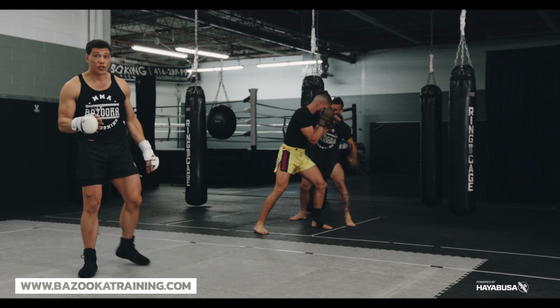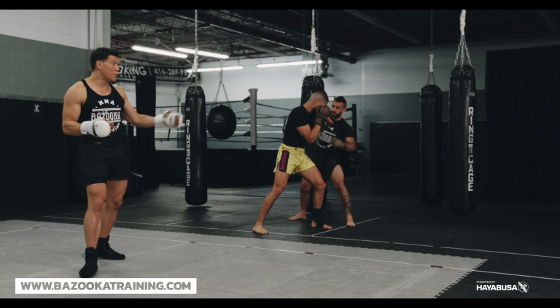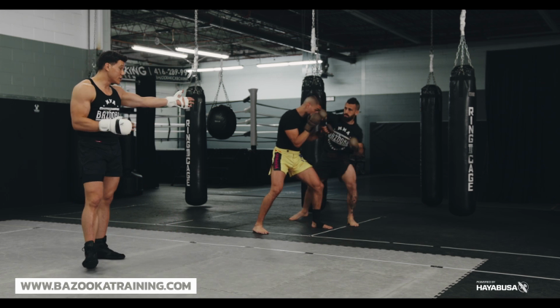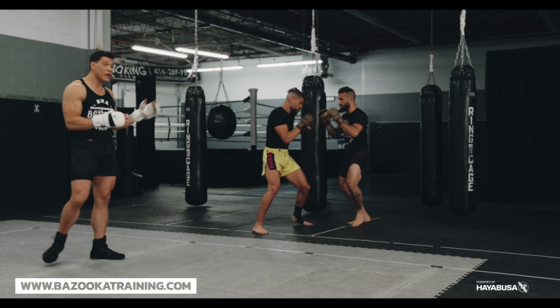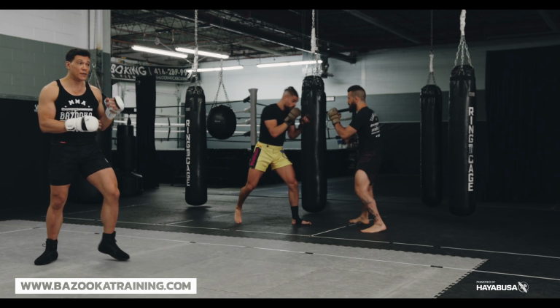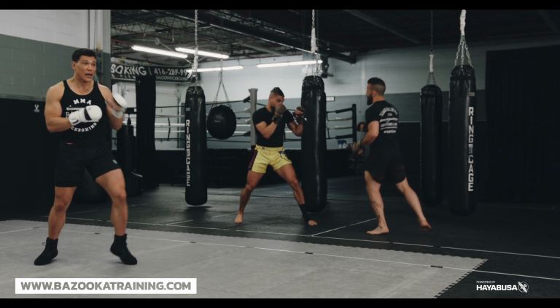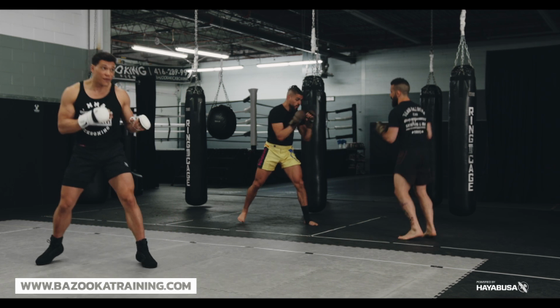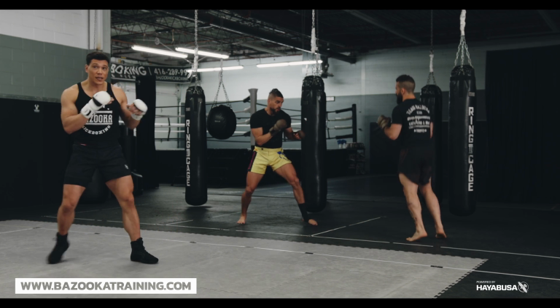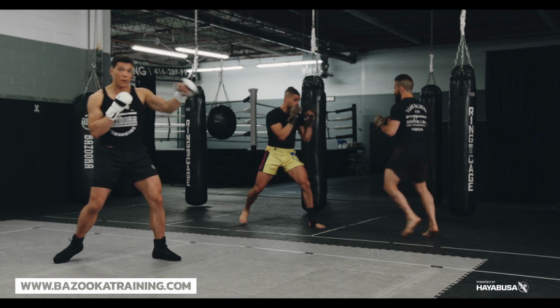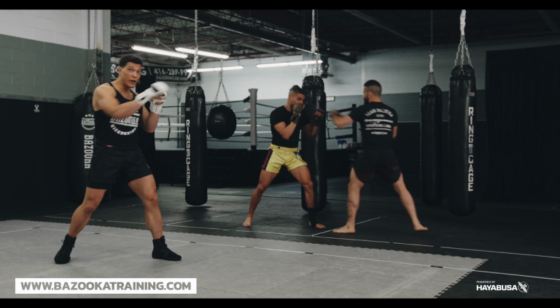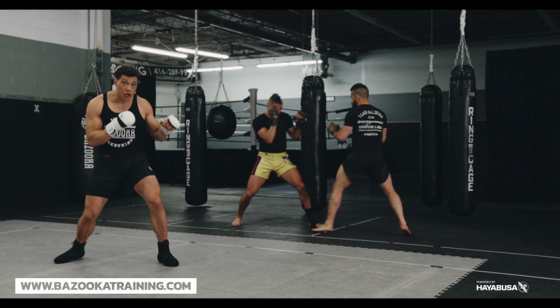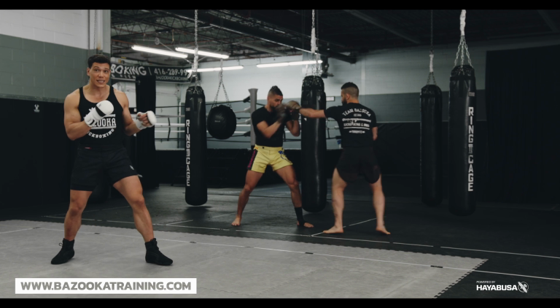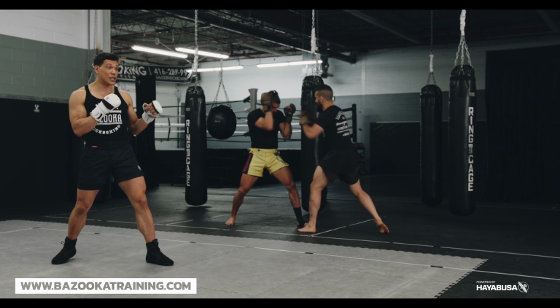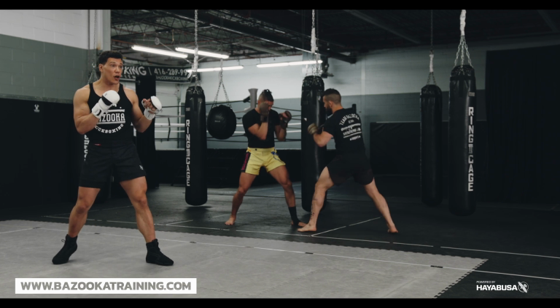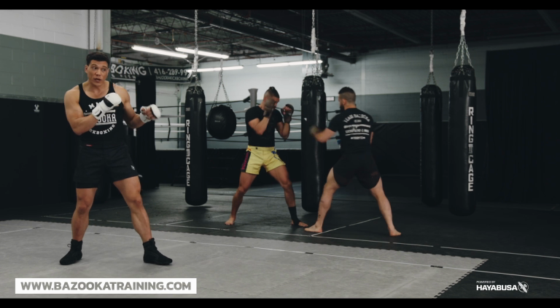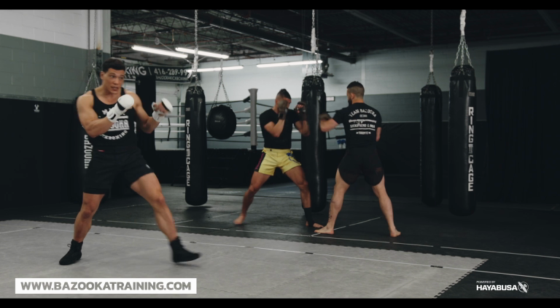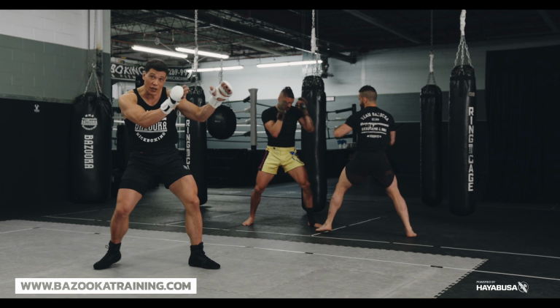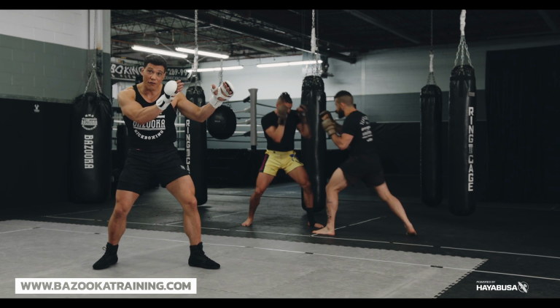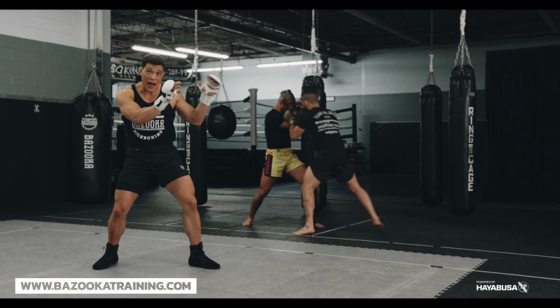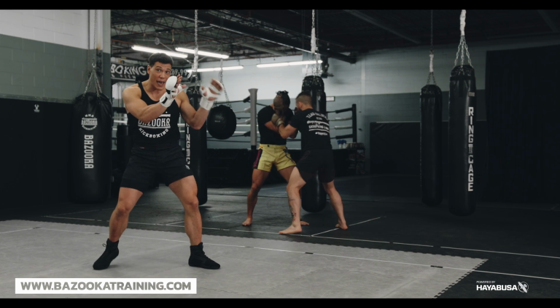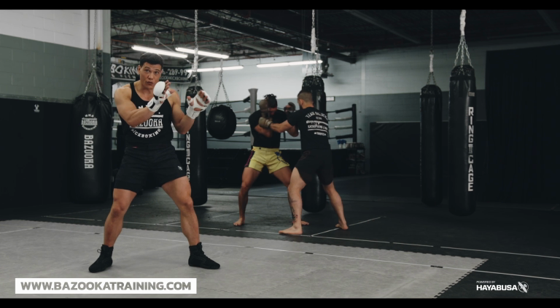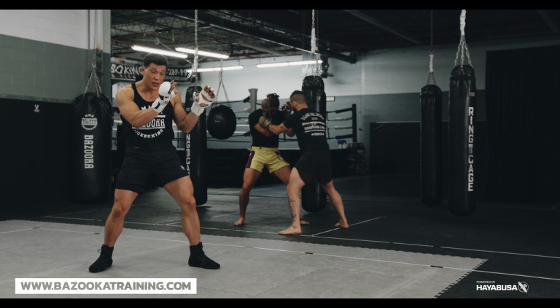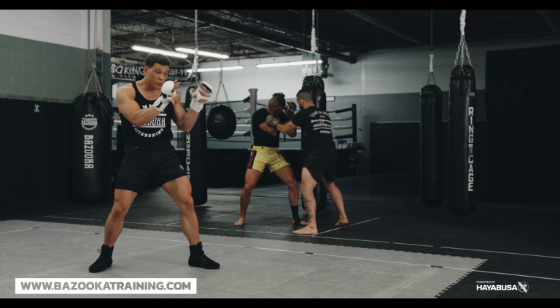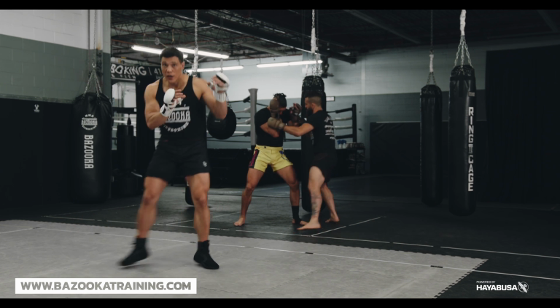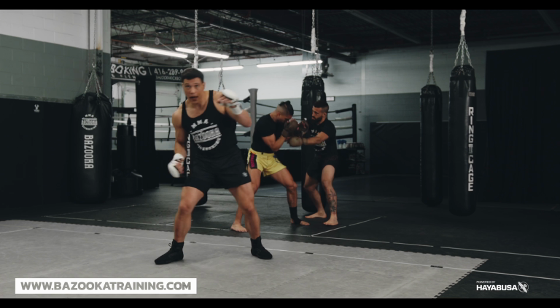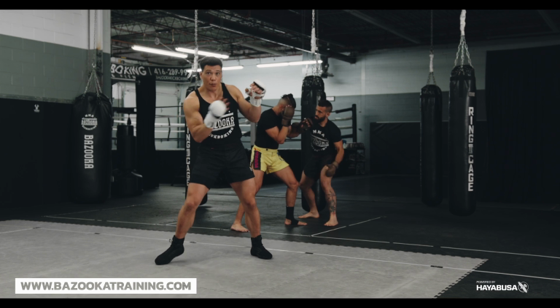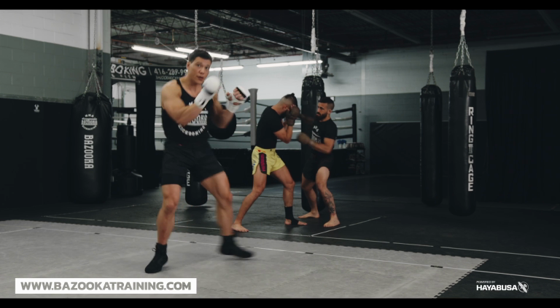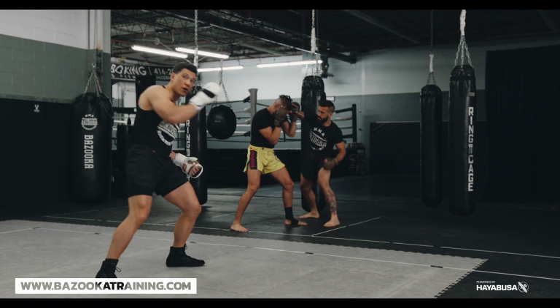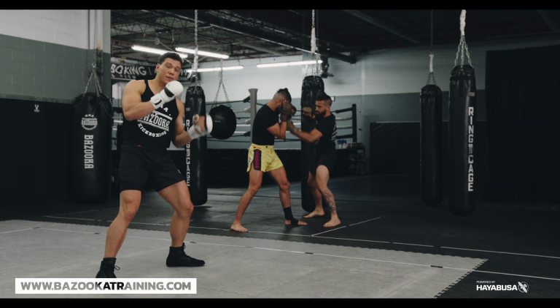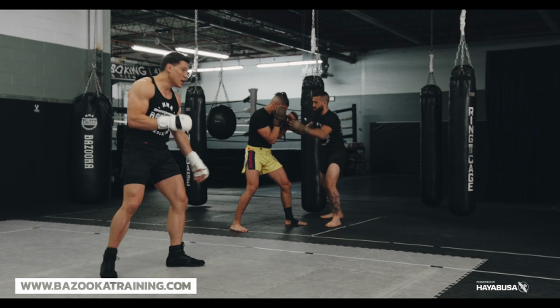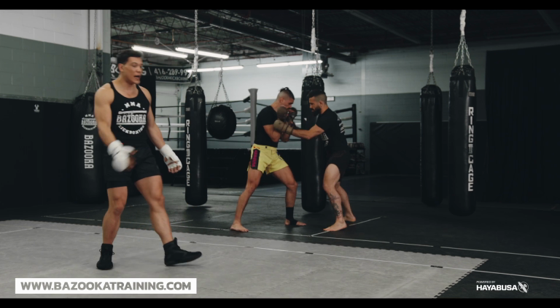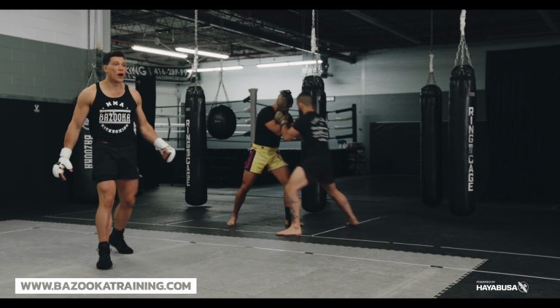When you put it all together, as you see Matt — he's feinting, maybe throwing some strikes to get the shell. Once he gets the shell, he safely grabs the hands and wrists. From here he can hand pin and keep grabbing.